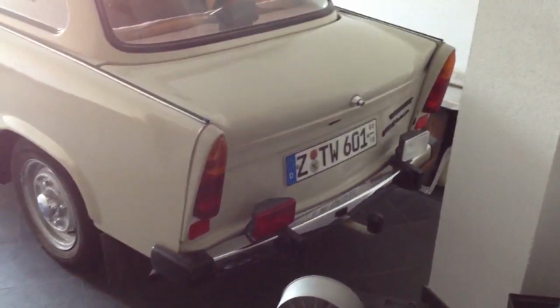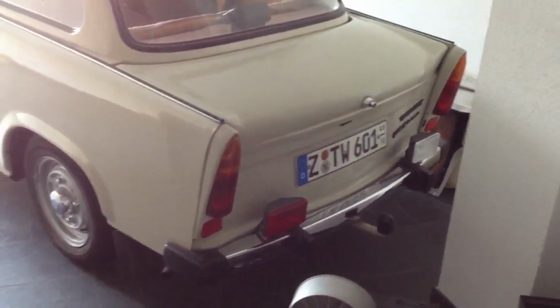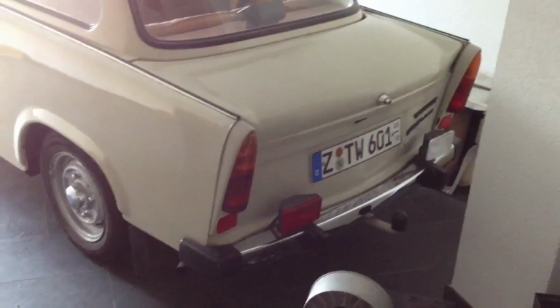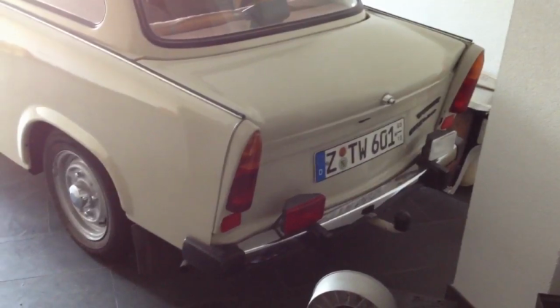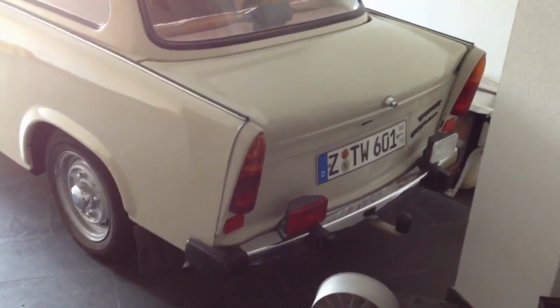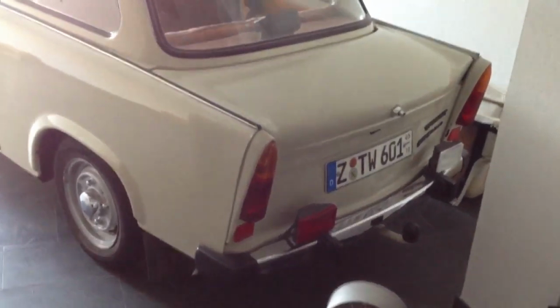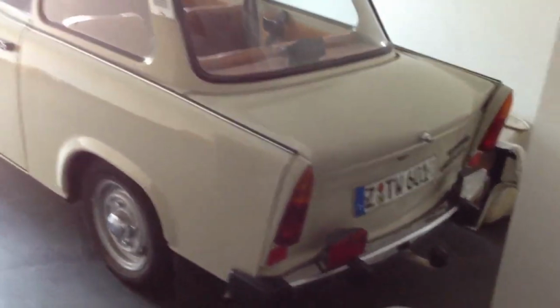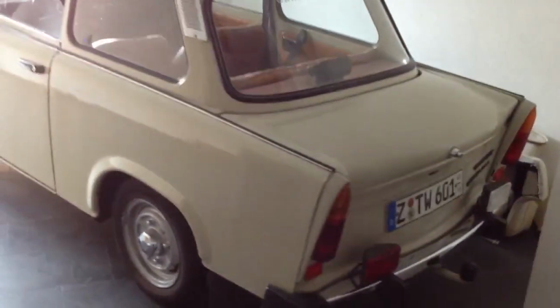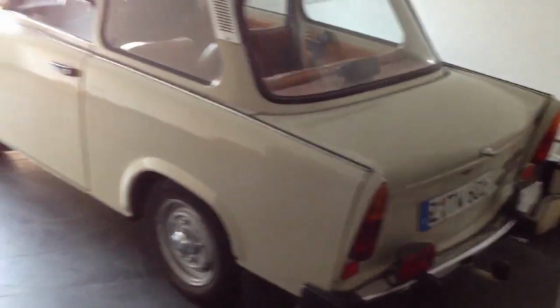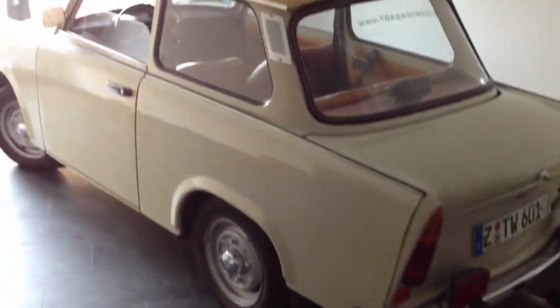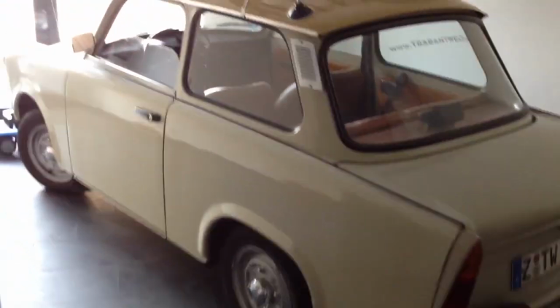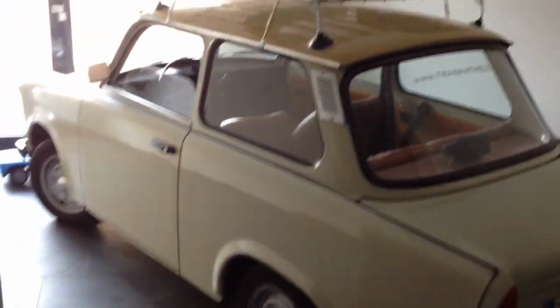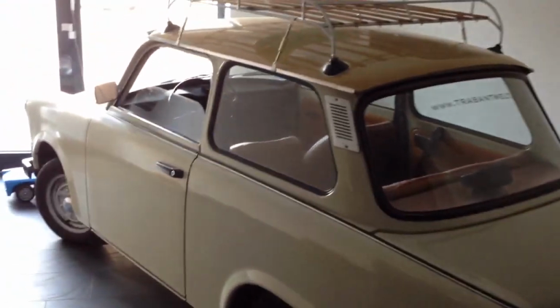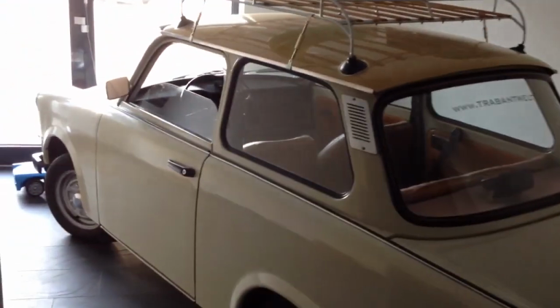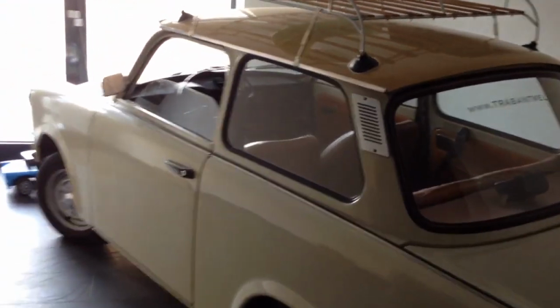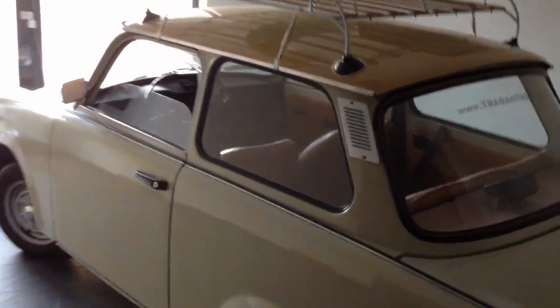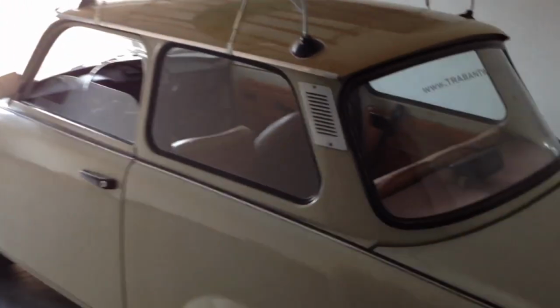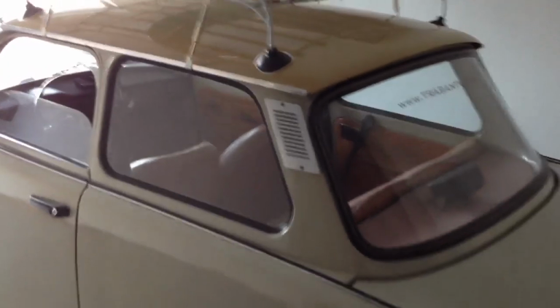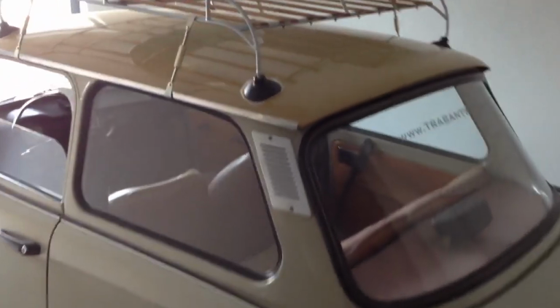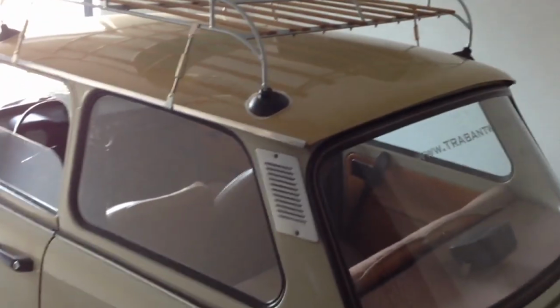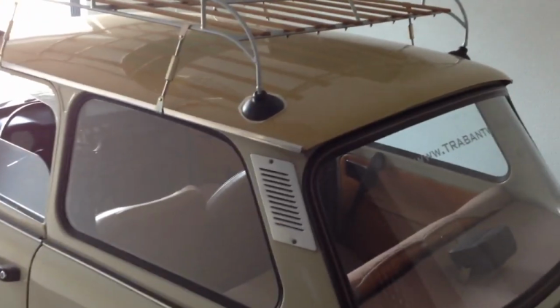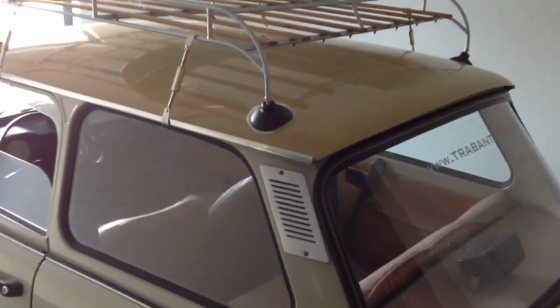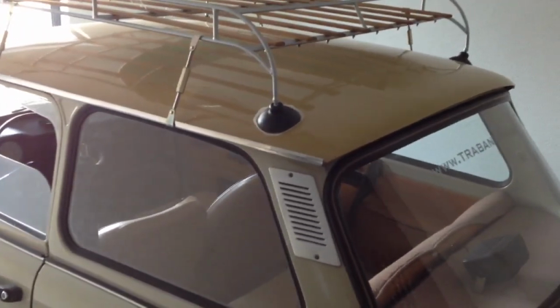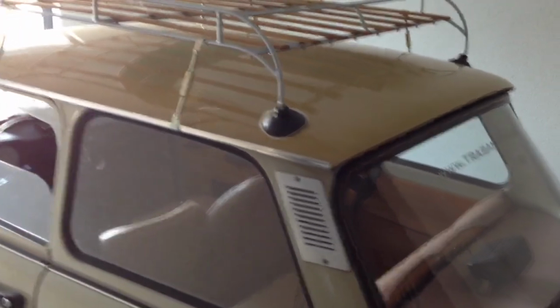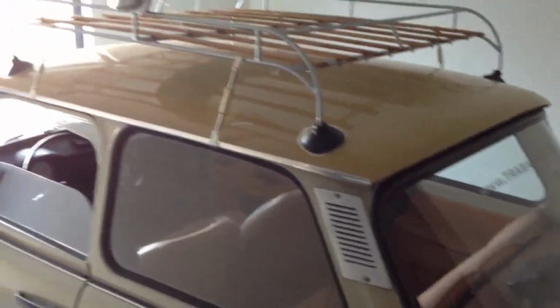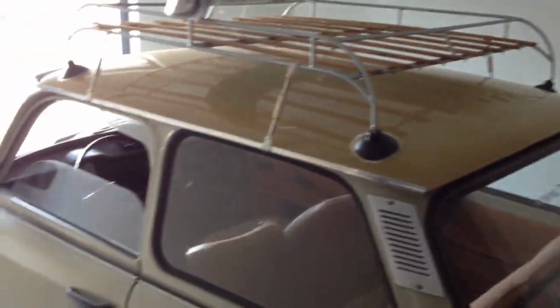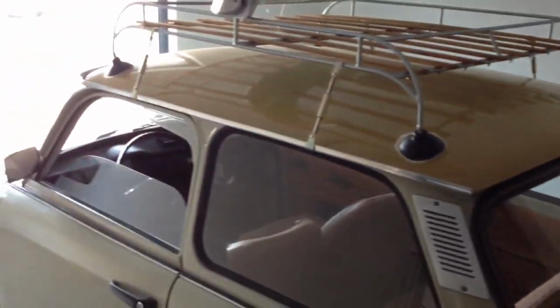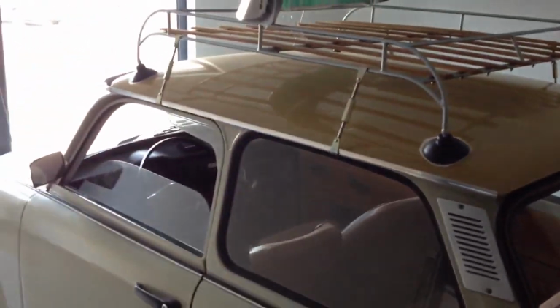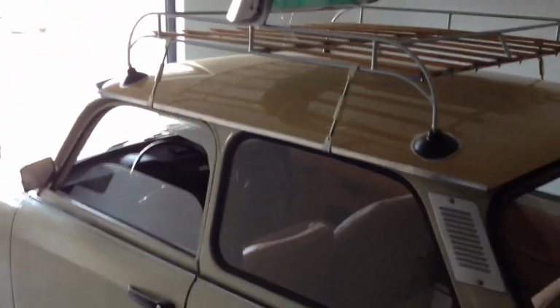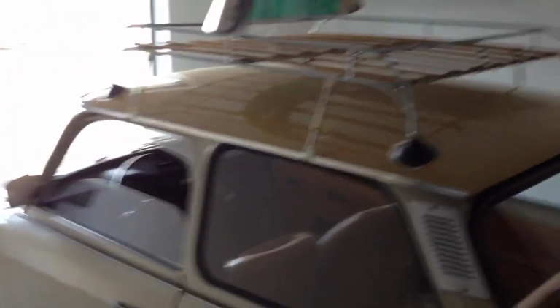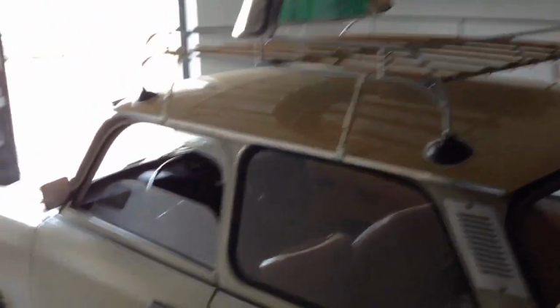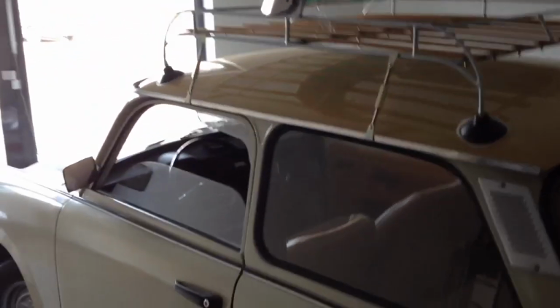This is the deluxe bumper with actual chrome on it. Most of them were painted. It's also a deluxe two-tone color on the roof — most Trabants were just single colors. This one has an original color on top.